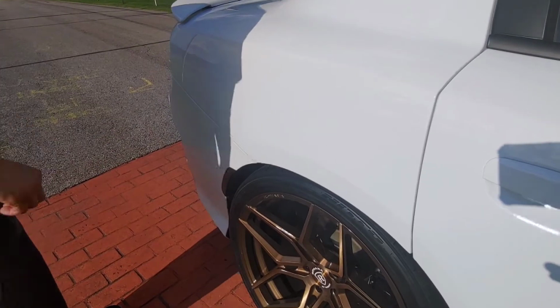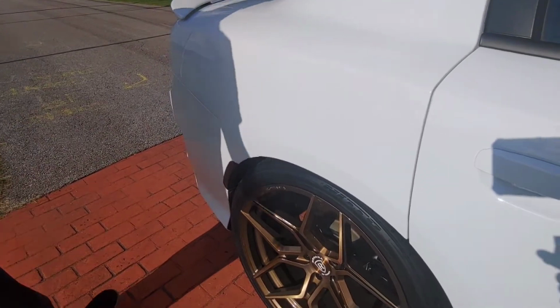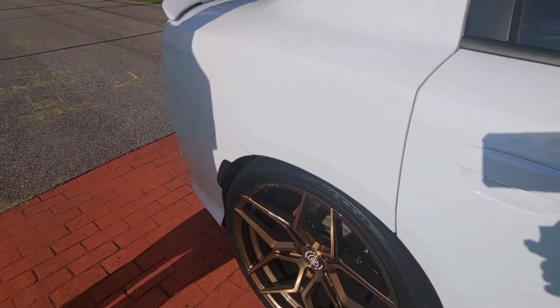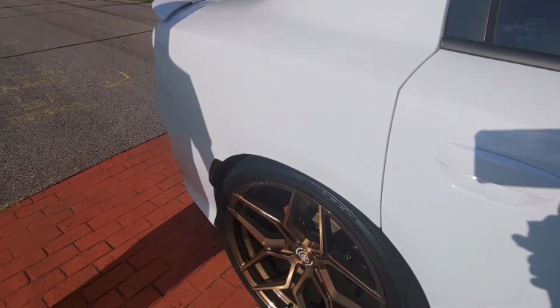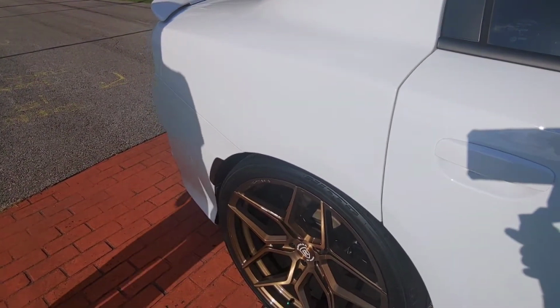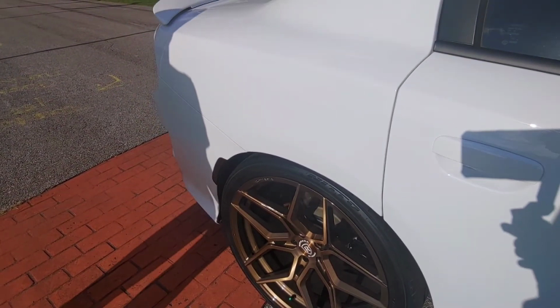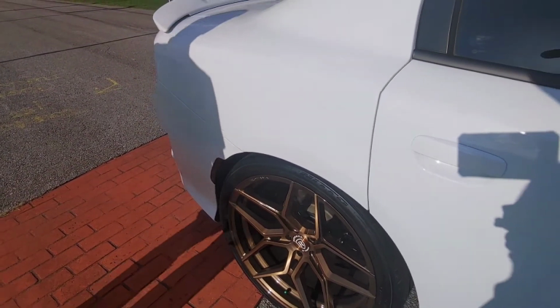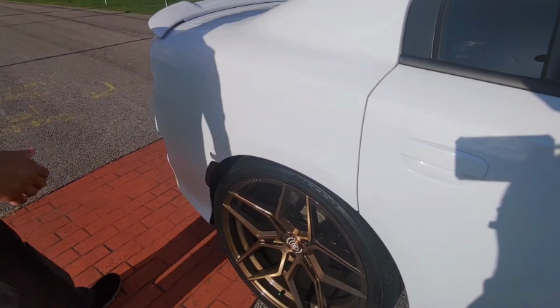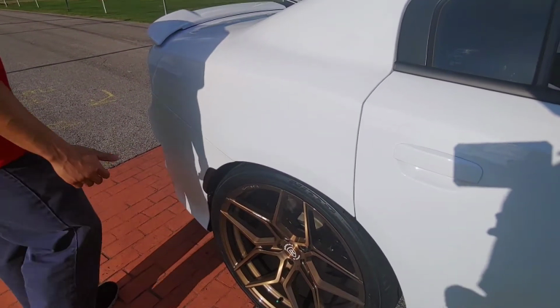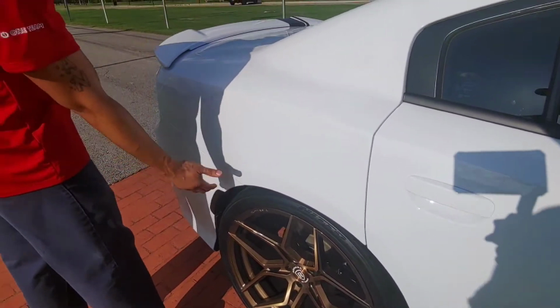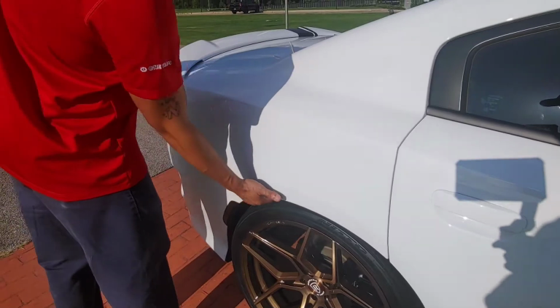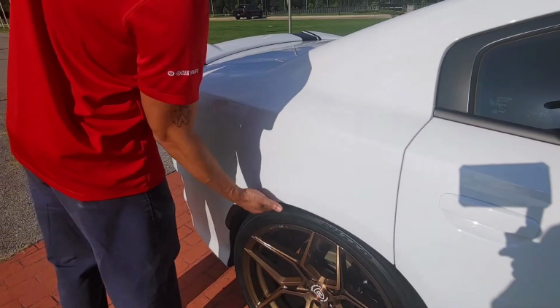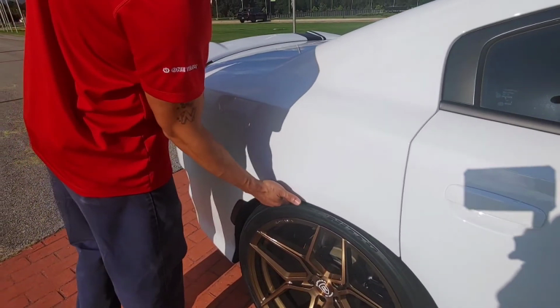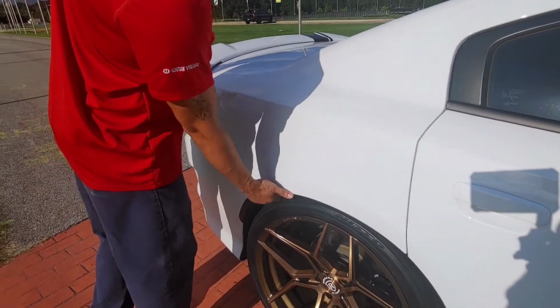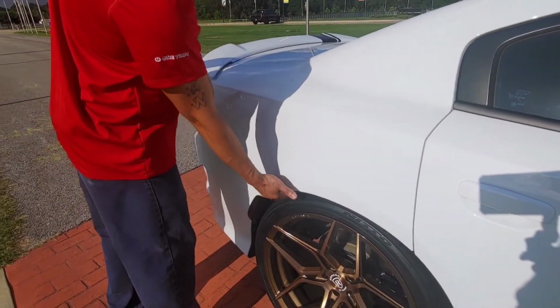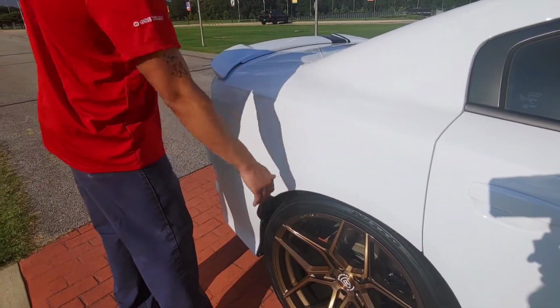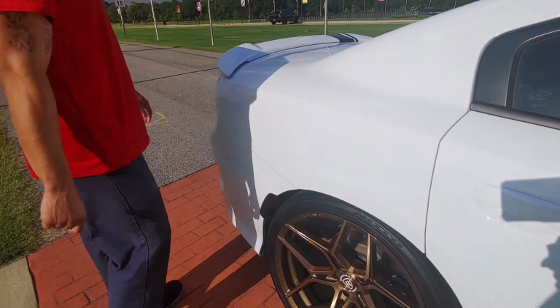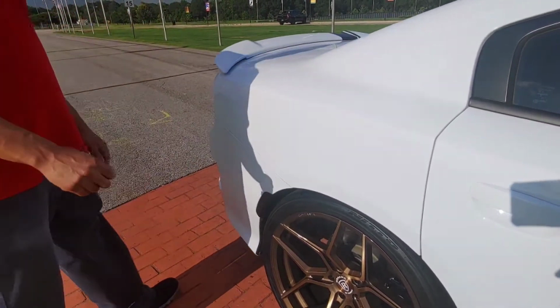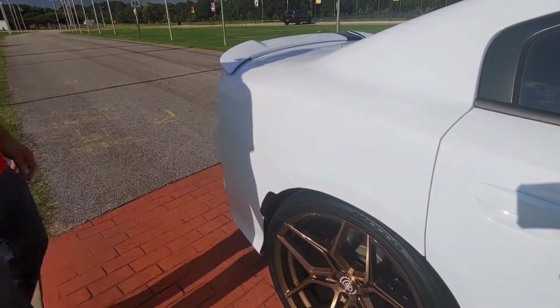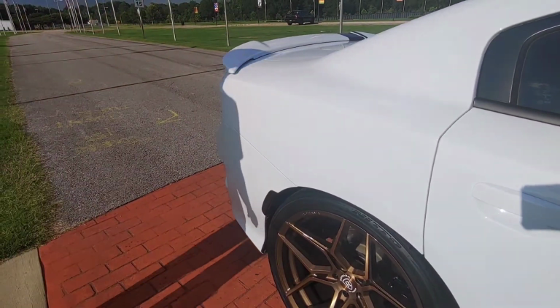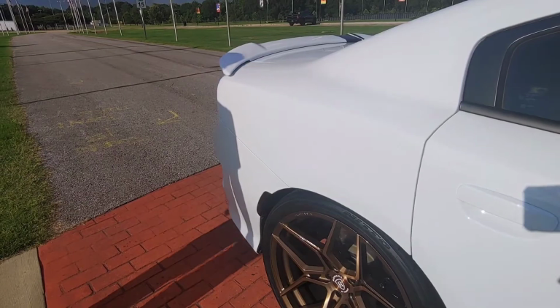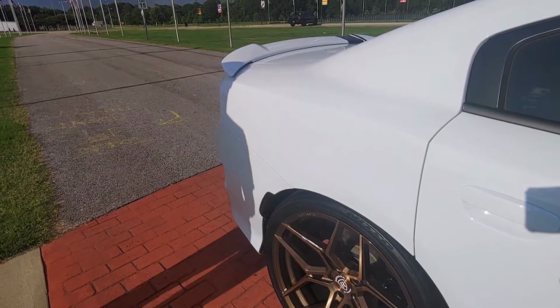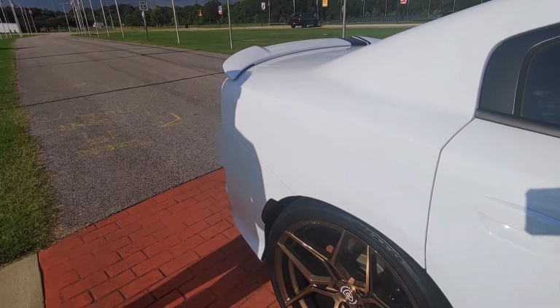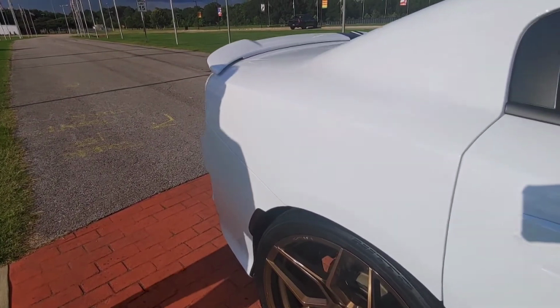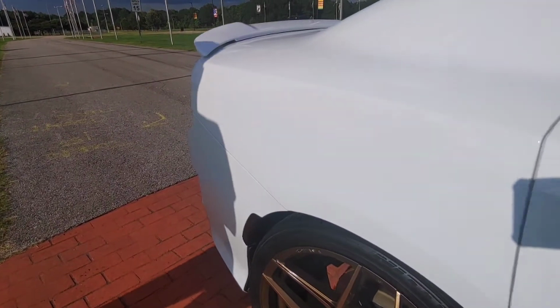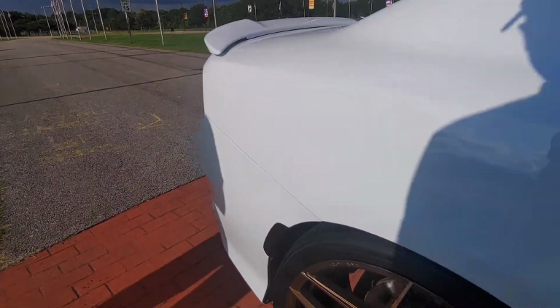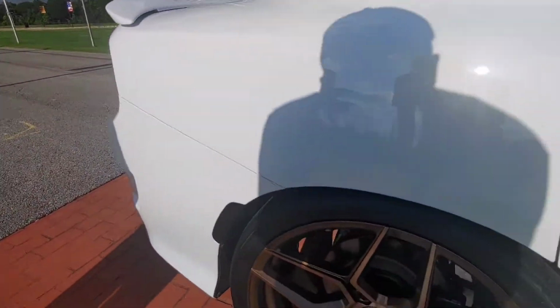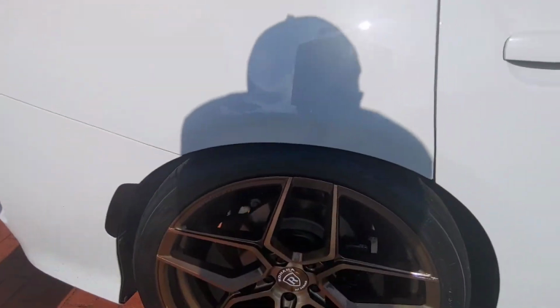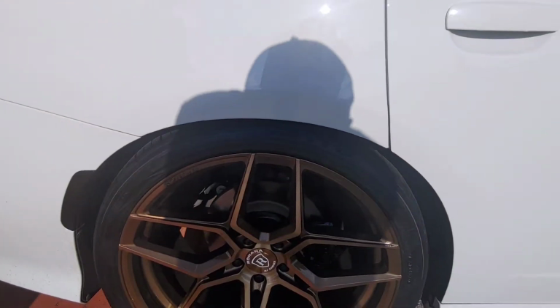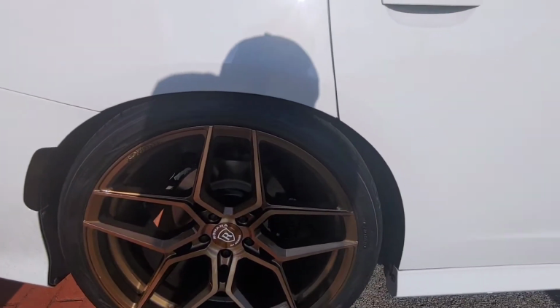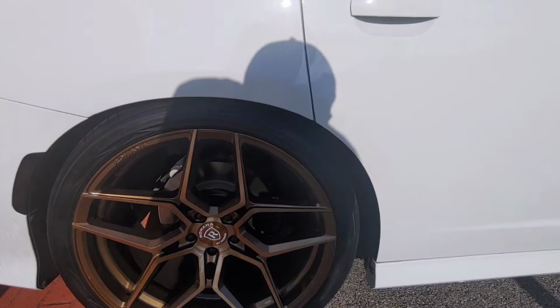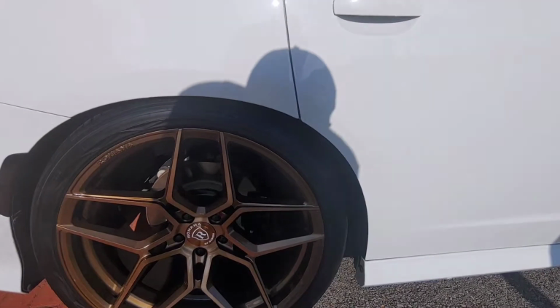Do they rub when you hit bumps or anything? Mm-hmm, just a little when I first put them on. But it wore all that off, so we're good. What kind of tires? They already need 420s, ain't it? Yeah, all the way around. I know they're hooking up good then.